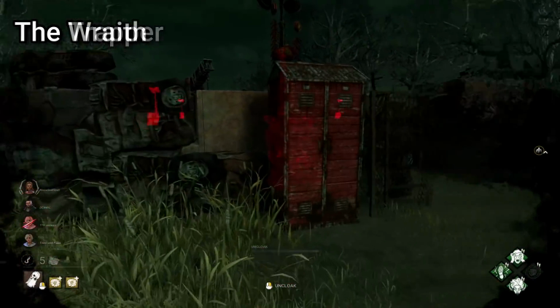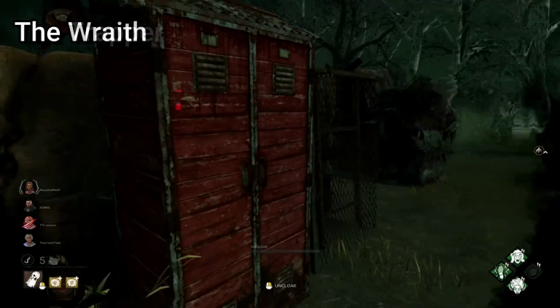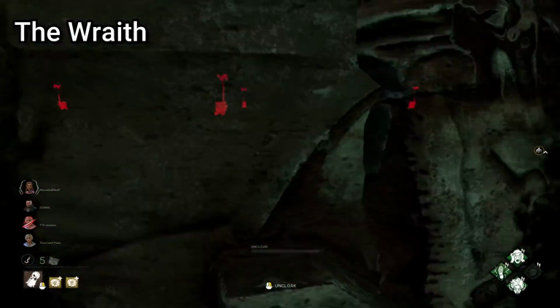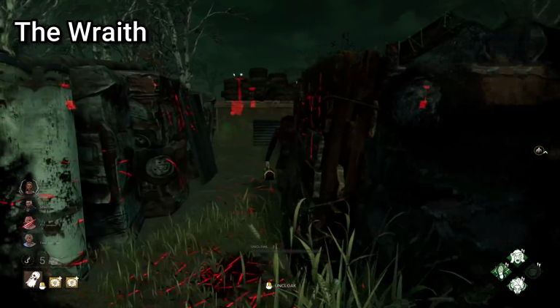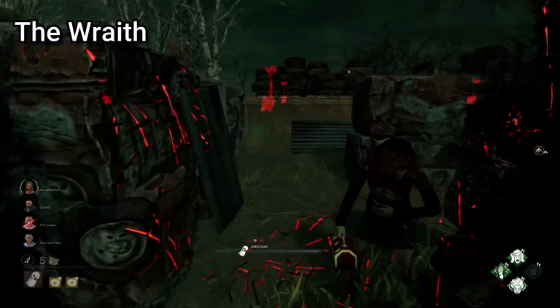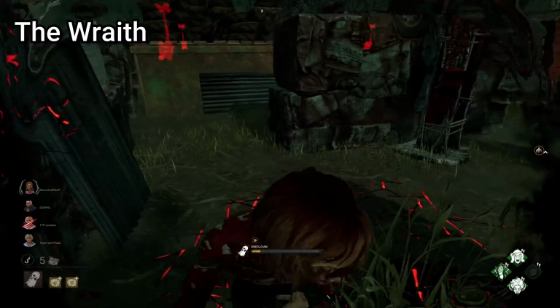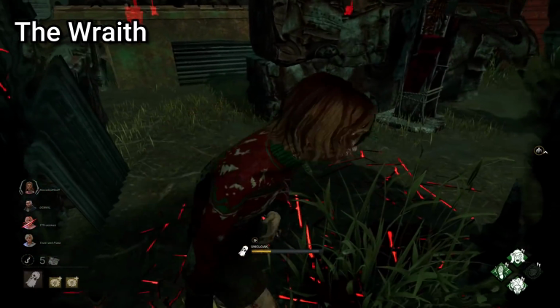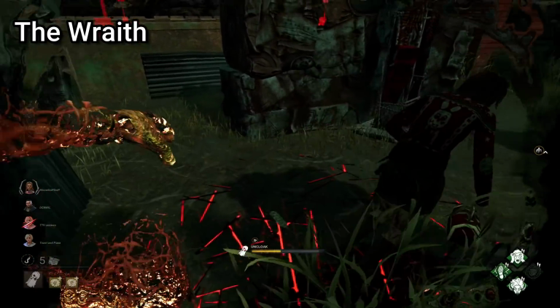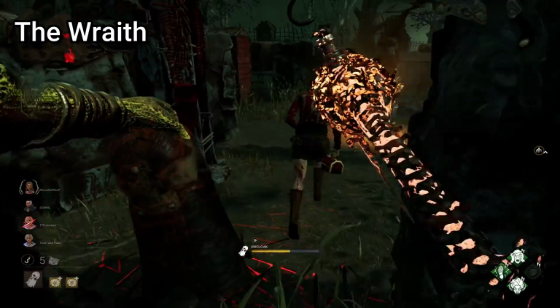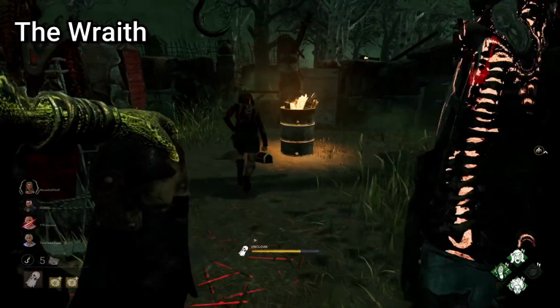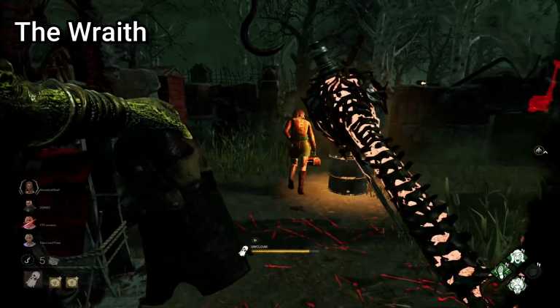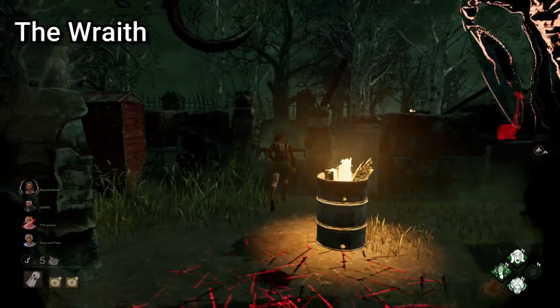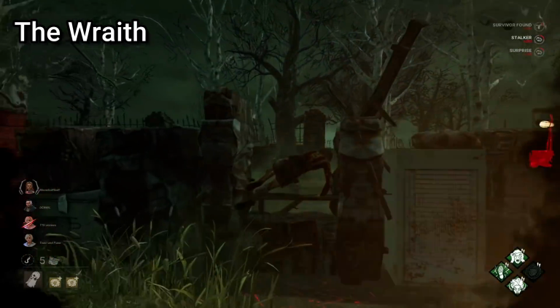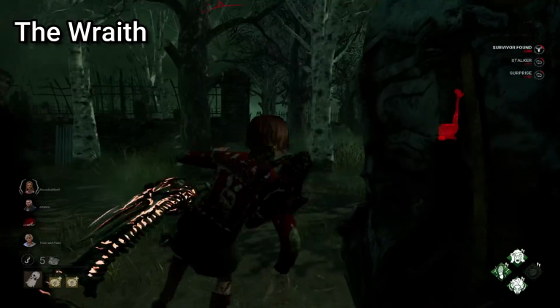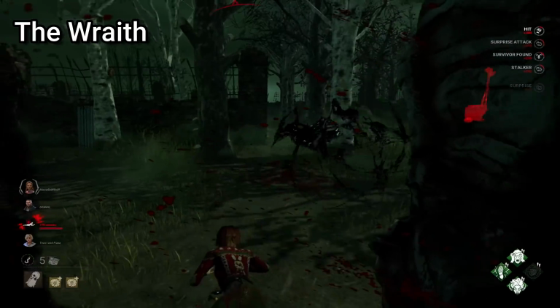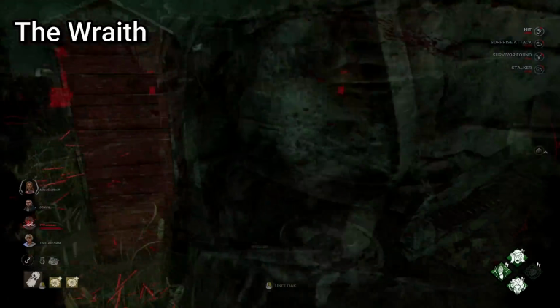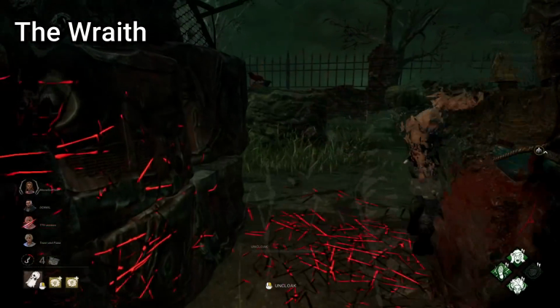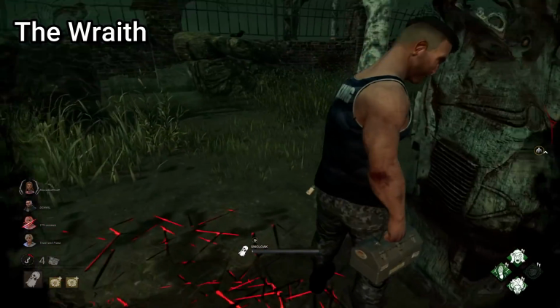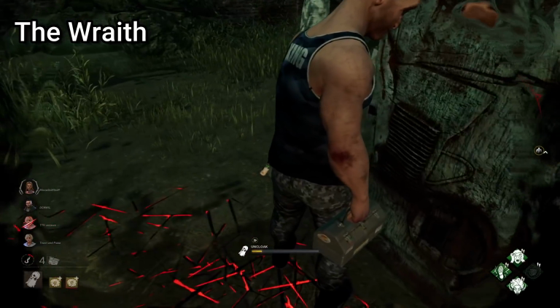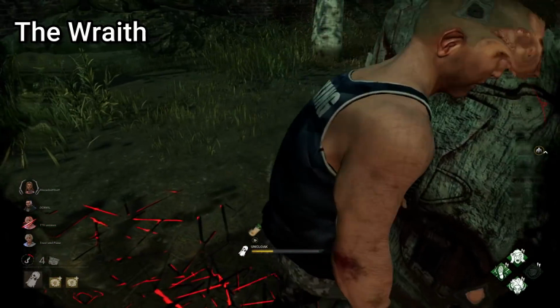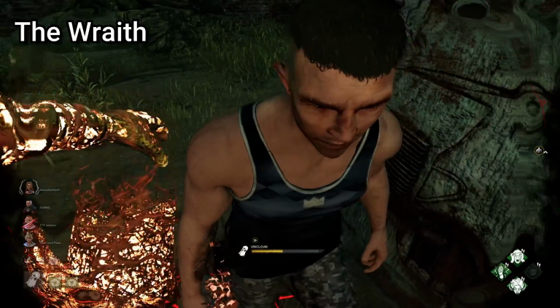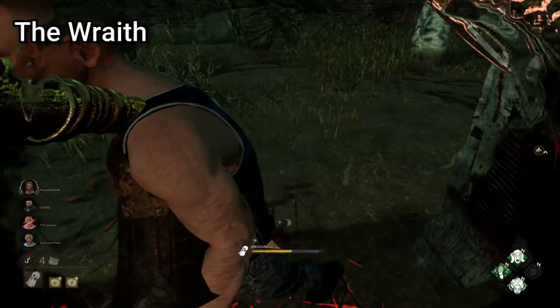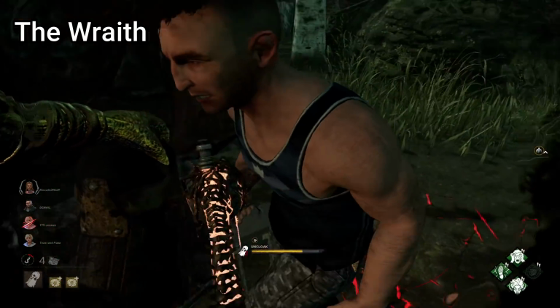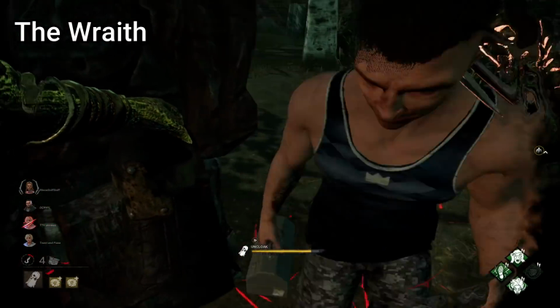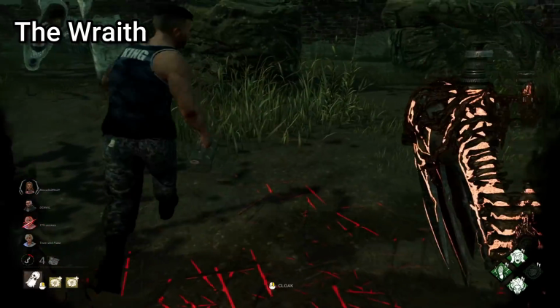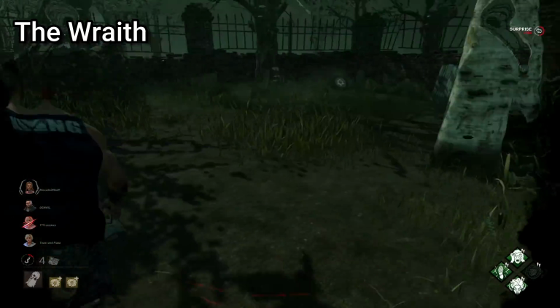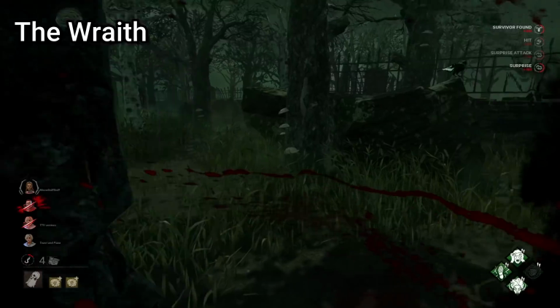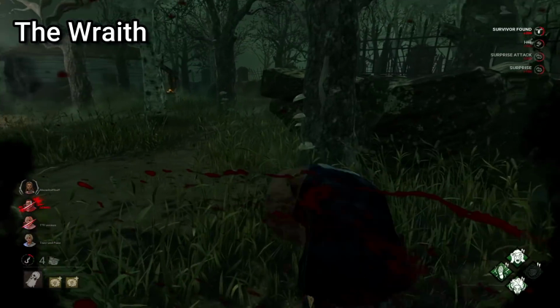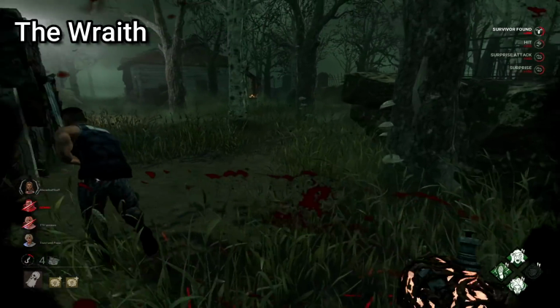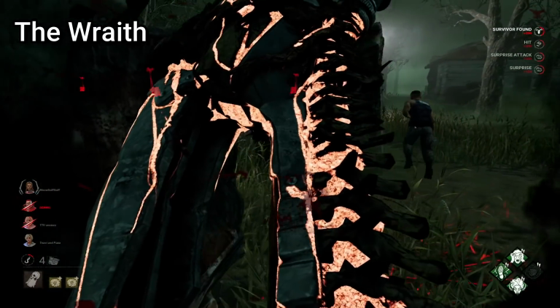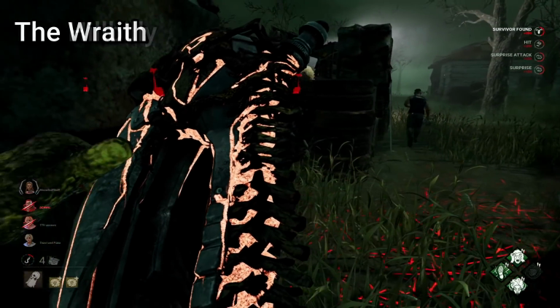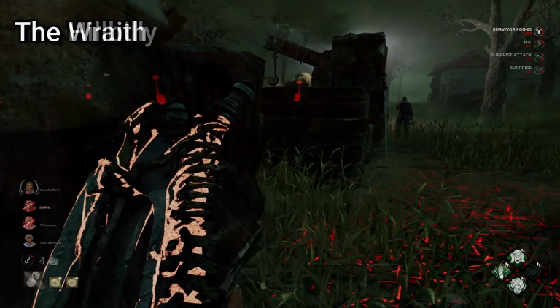For Wraith, an easy strategy to help you catch survivors on loops is to use your invisibility to your advantage. Although you can't attack whilst invisible, you can still block windows and pallets, forcing the survivors to go another way and often giving you a free hit.